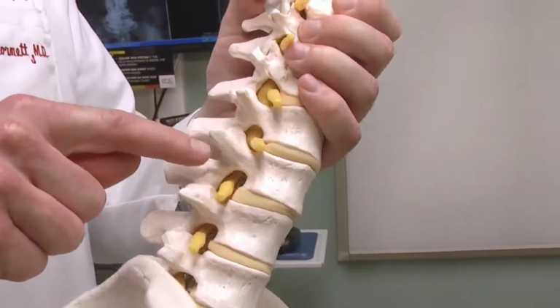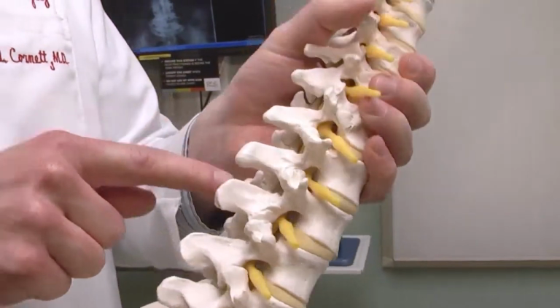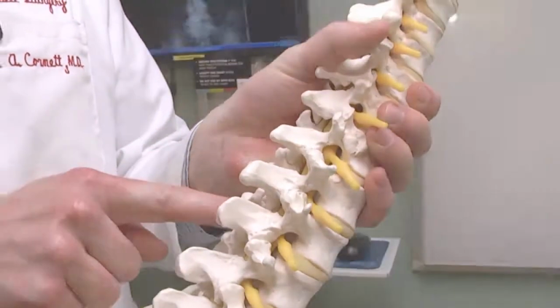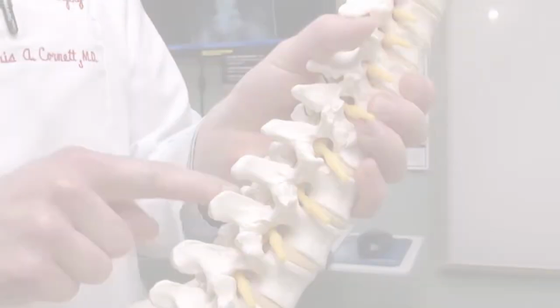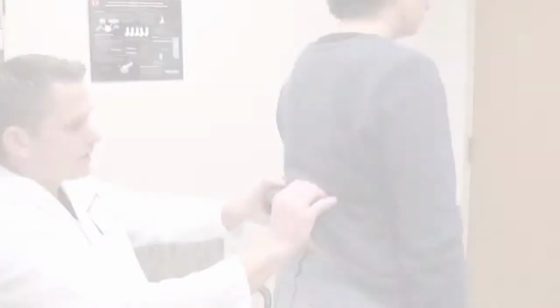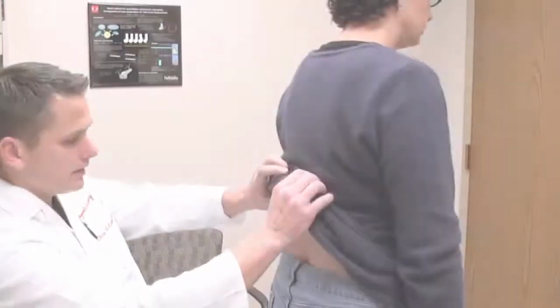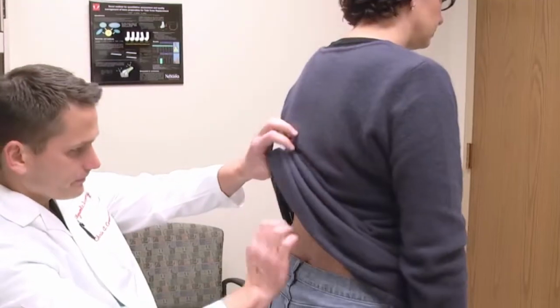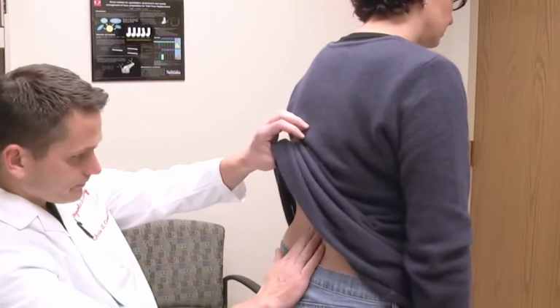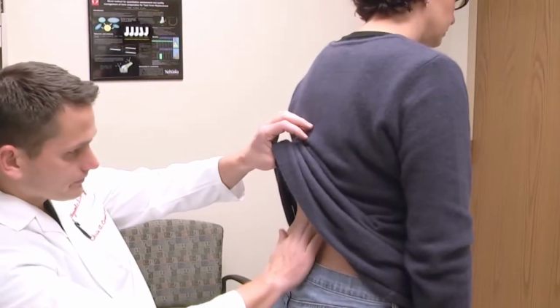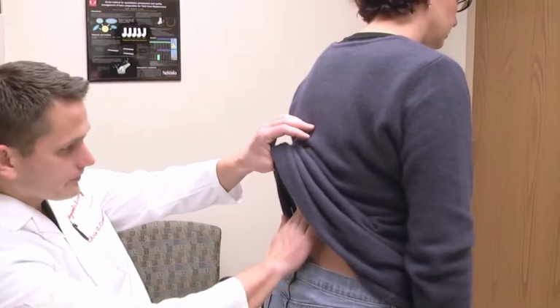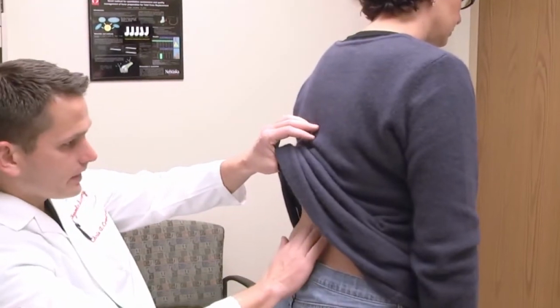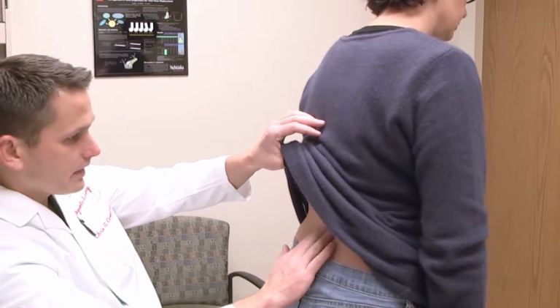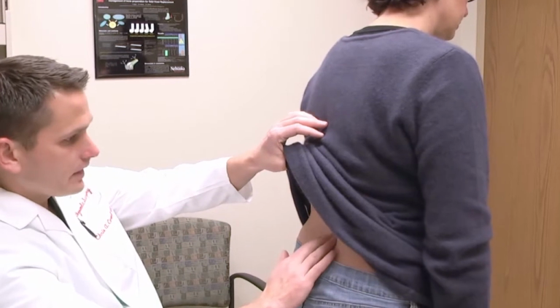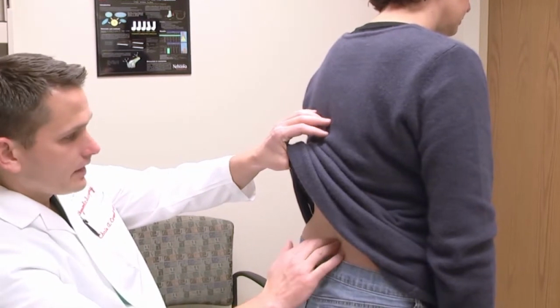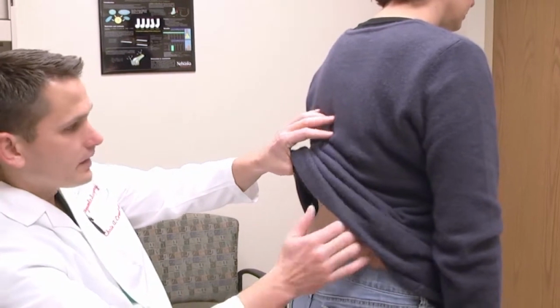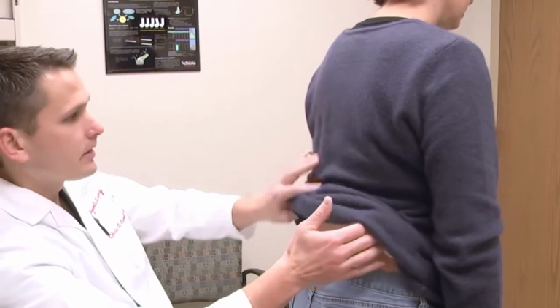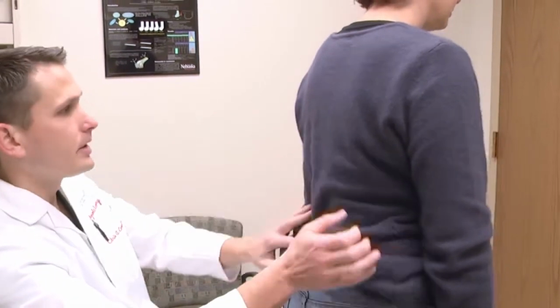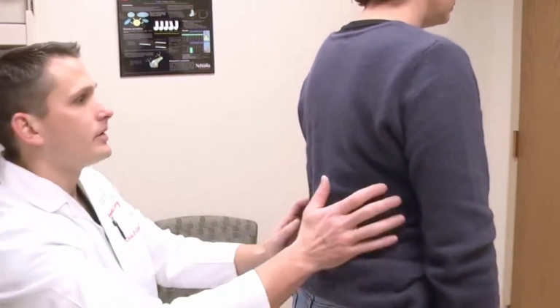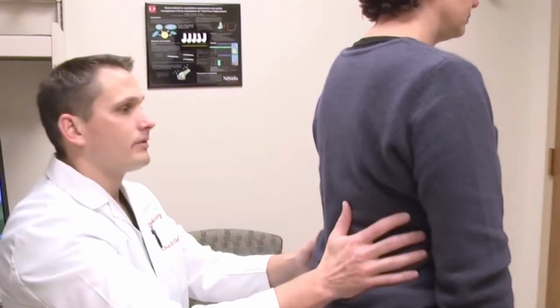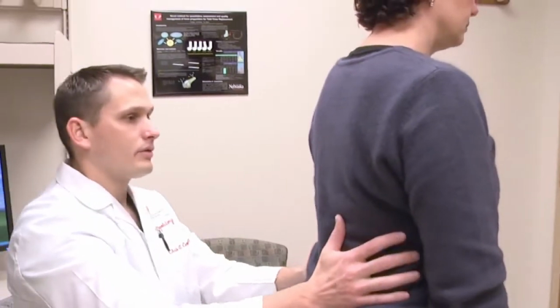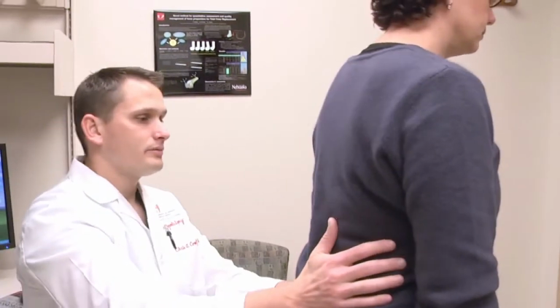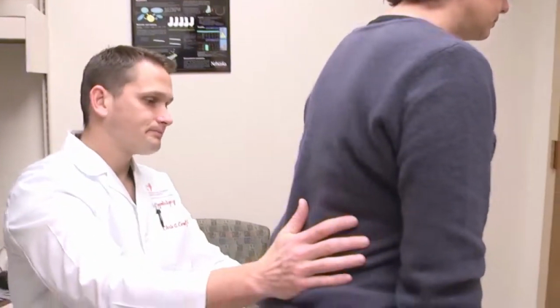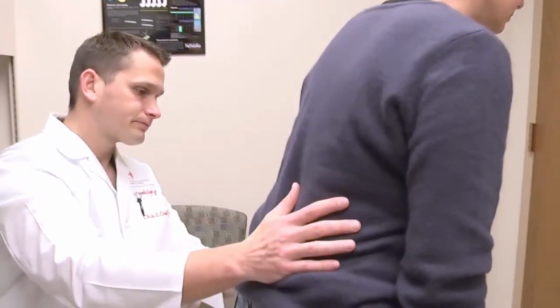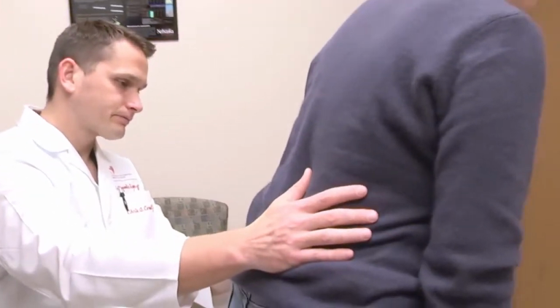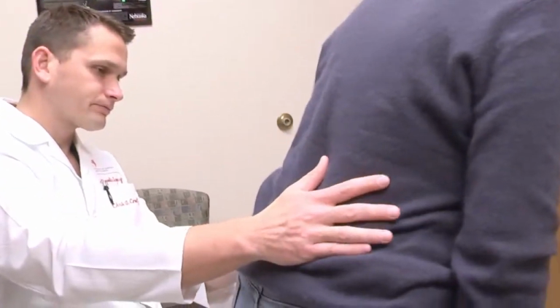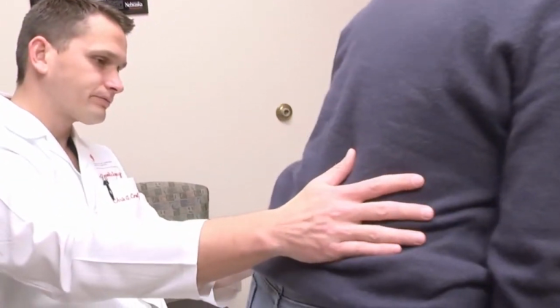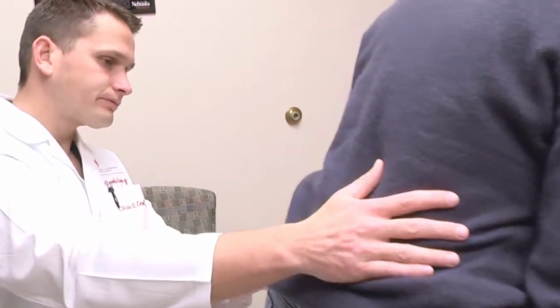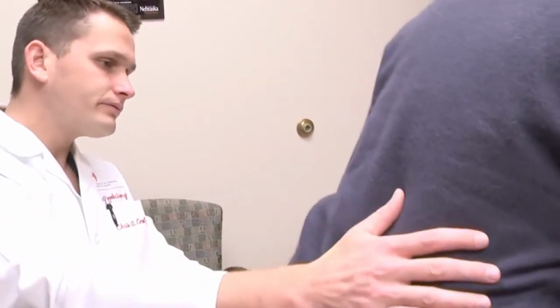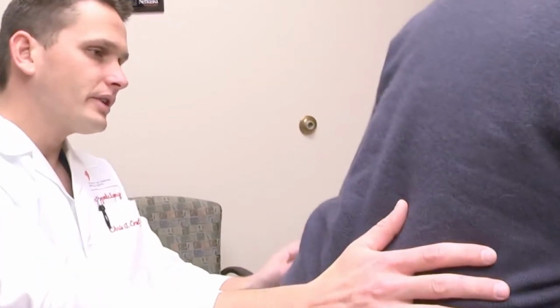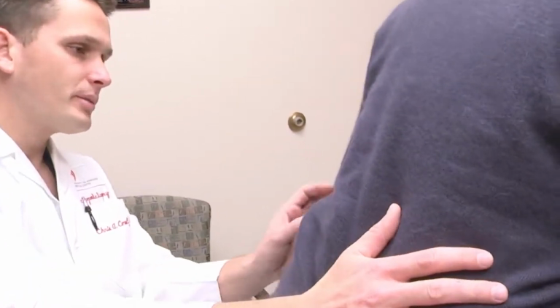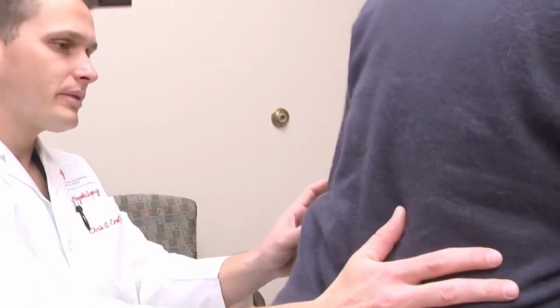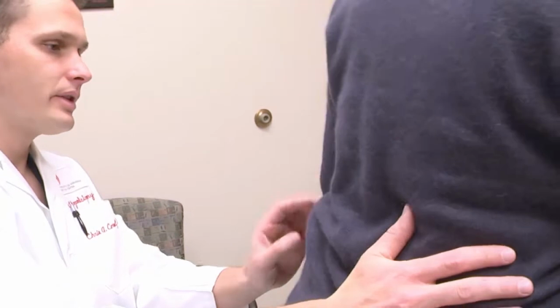This is either due to arthritis, or occasionally people can have defects in a certain bone in their back — you can think of that like a stress fracture.